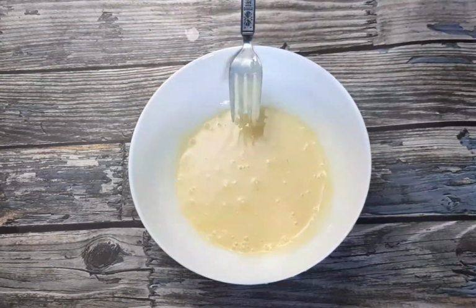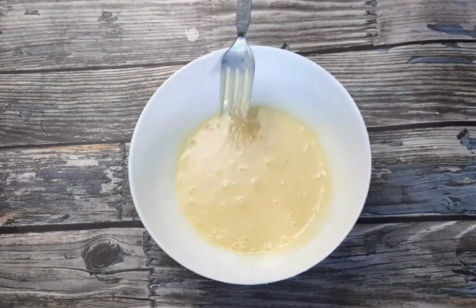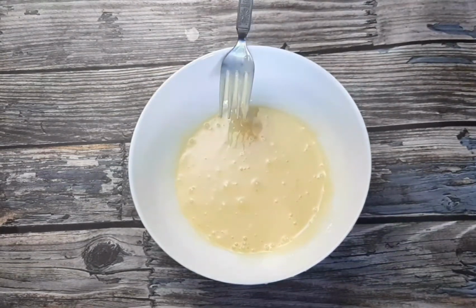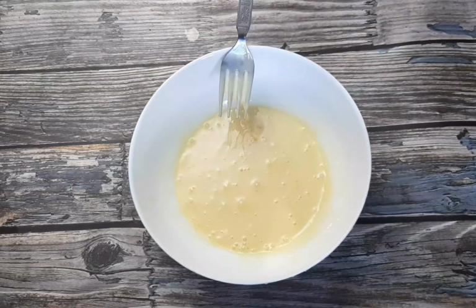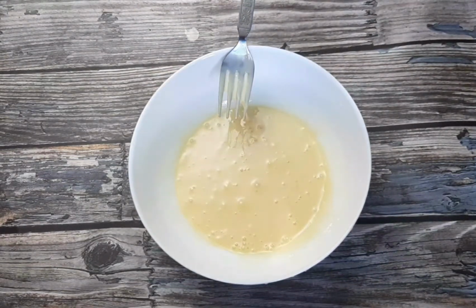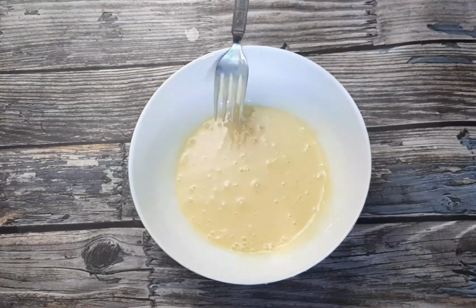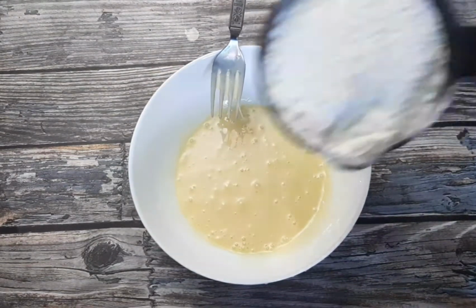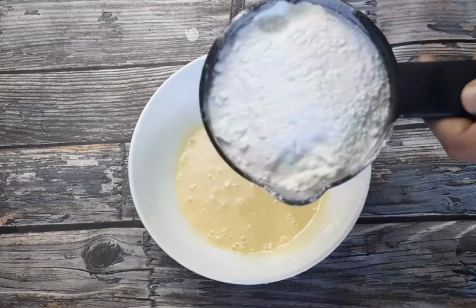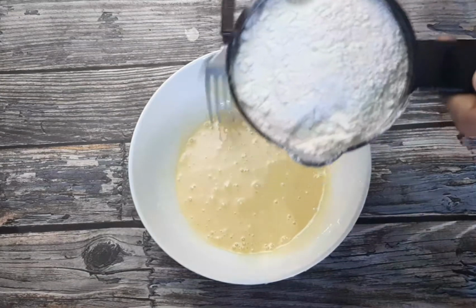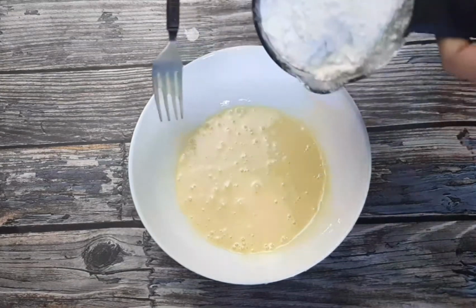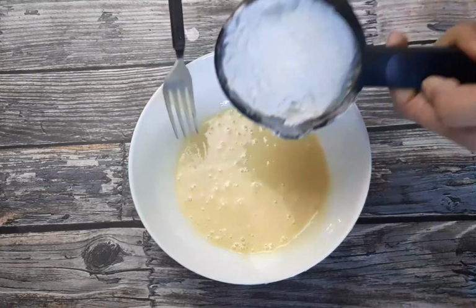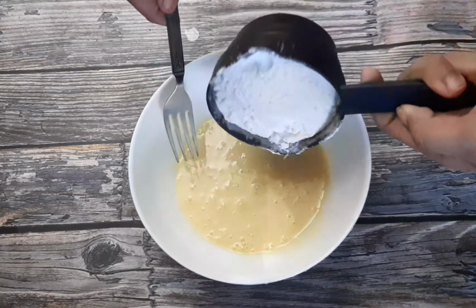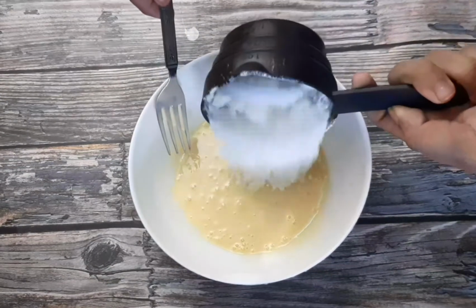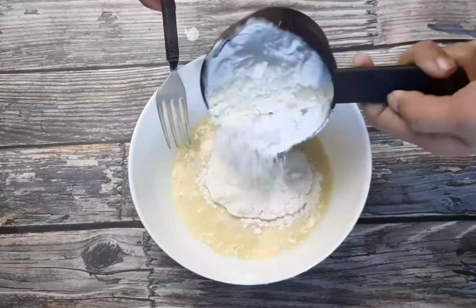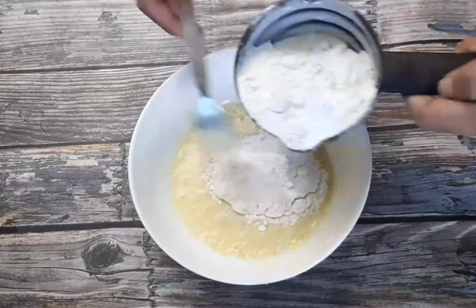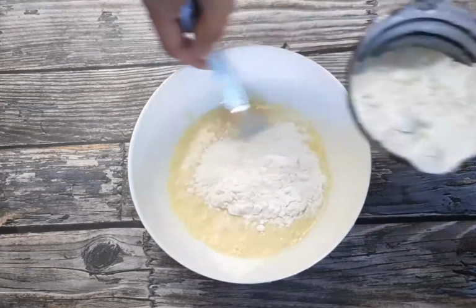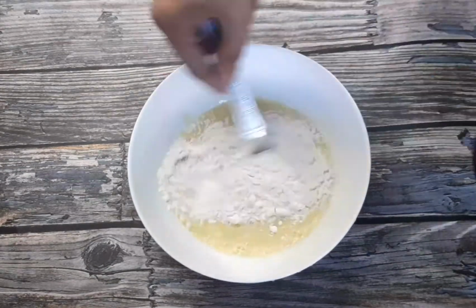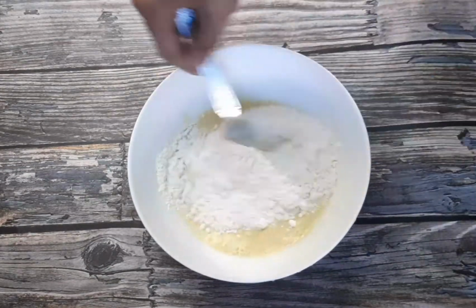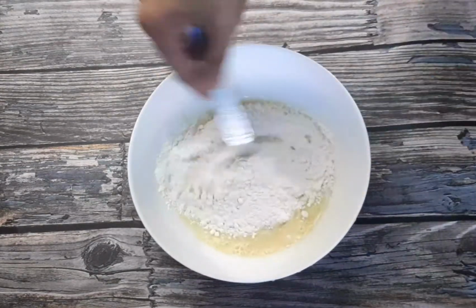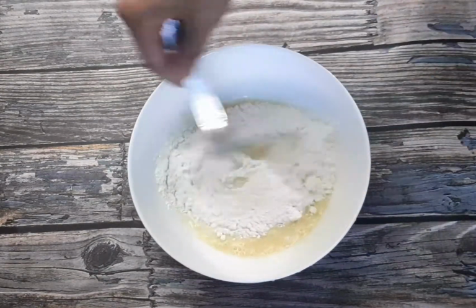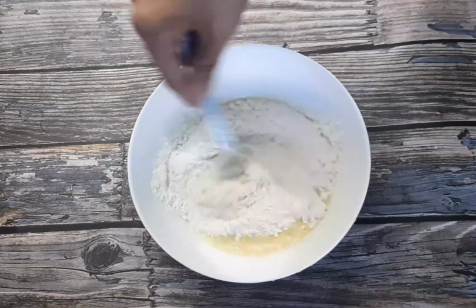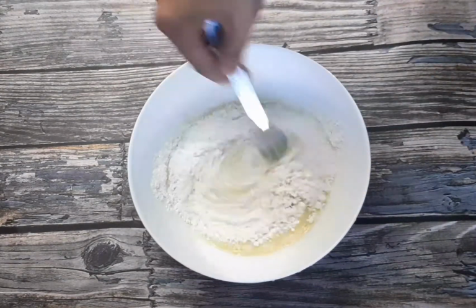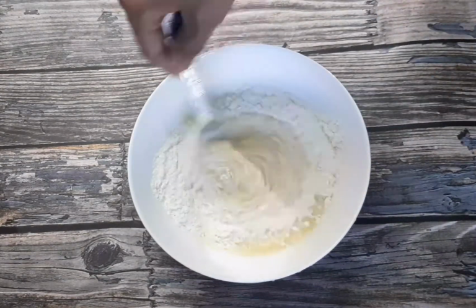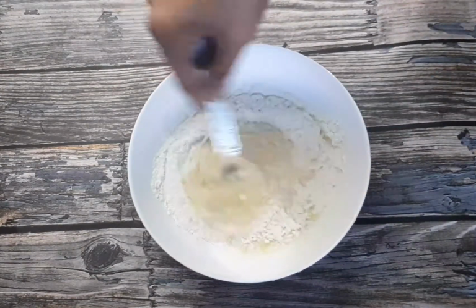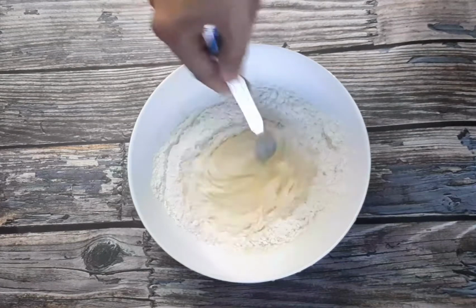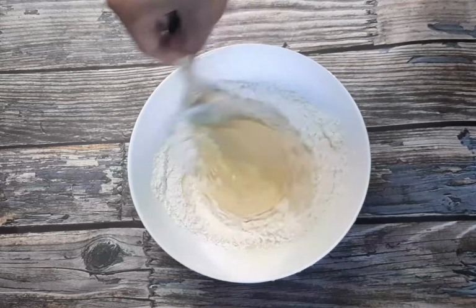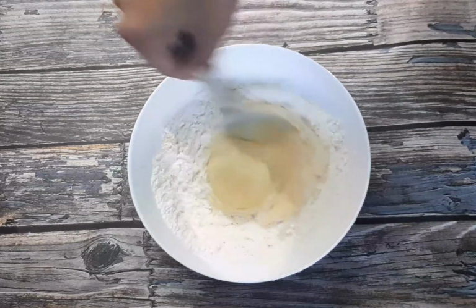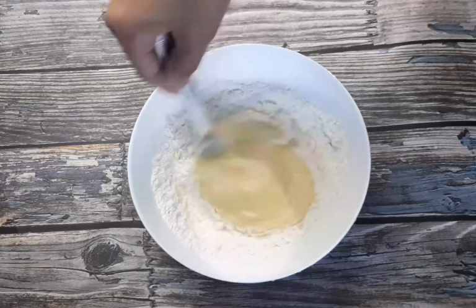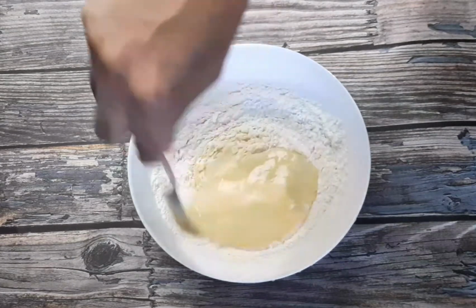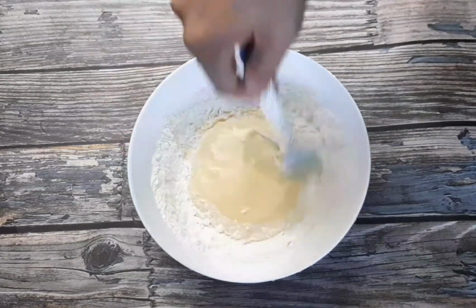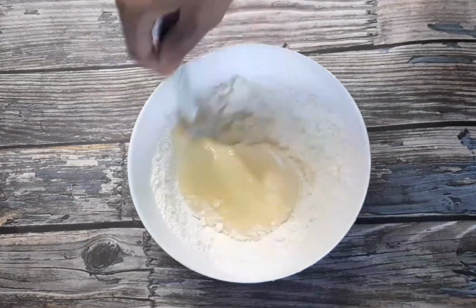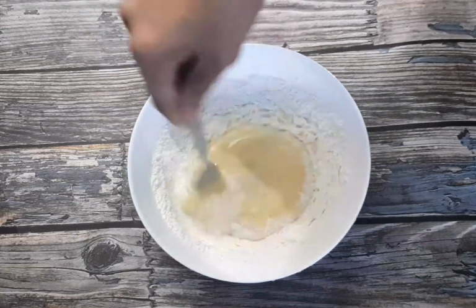Now we will put 1 cup of water on top. 1 cup of water.